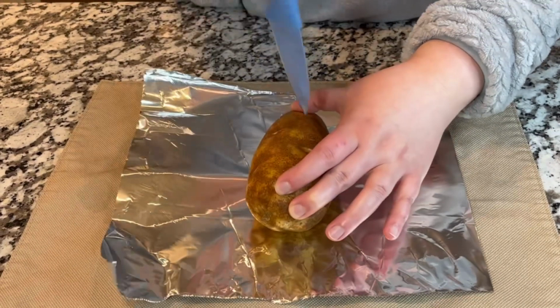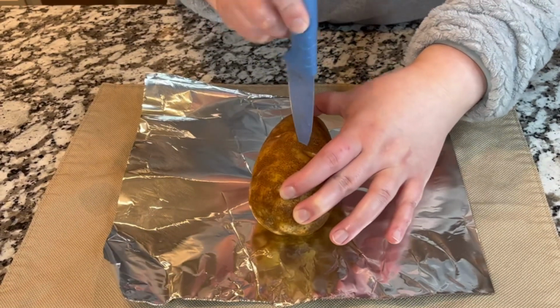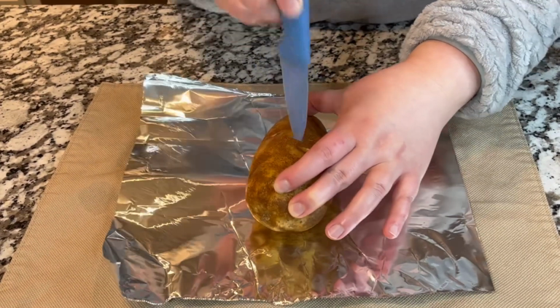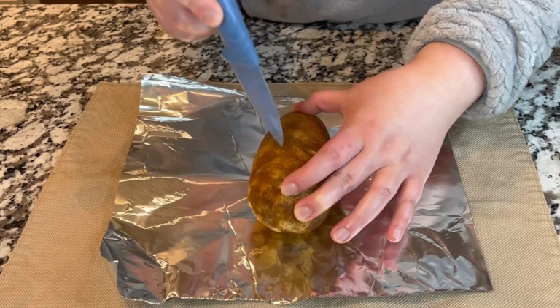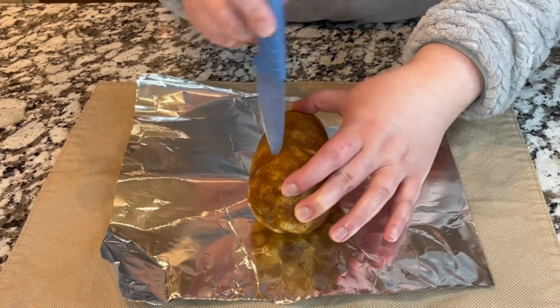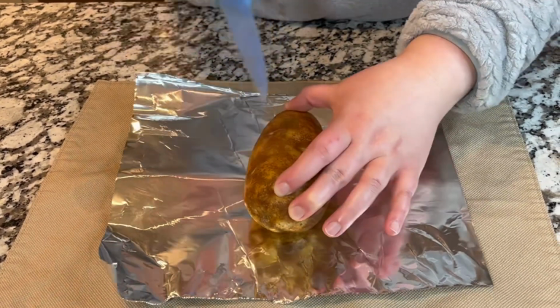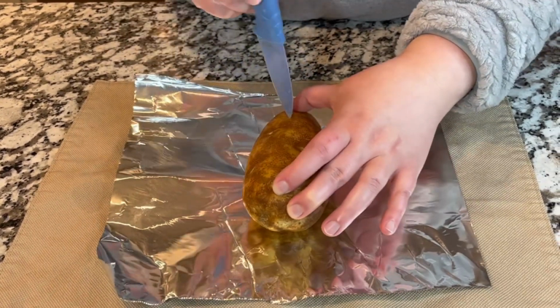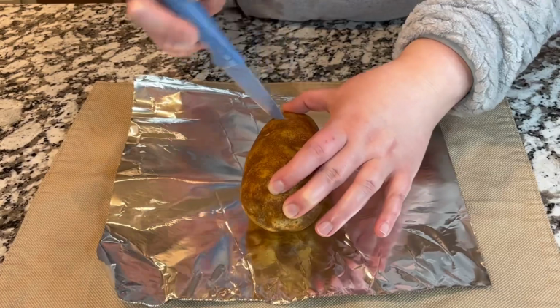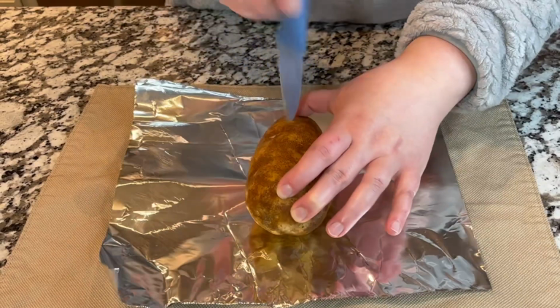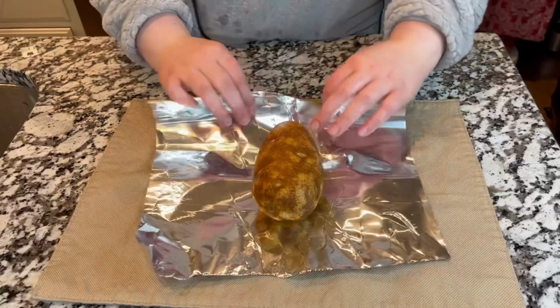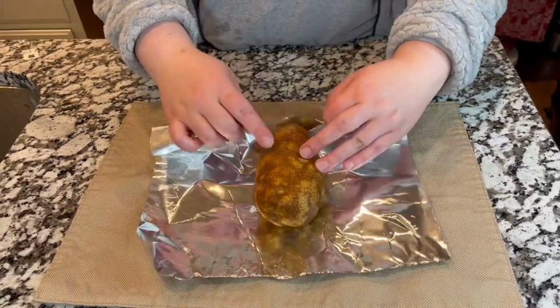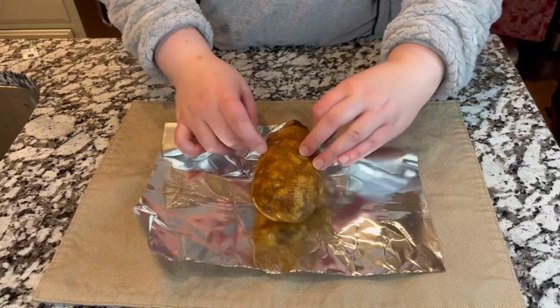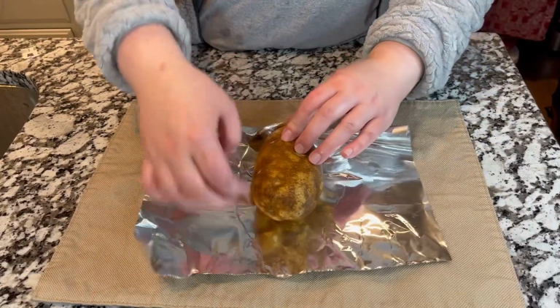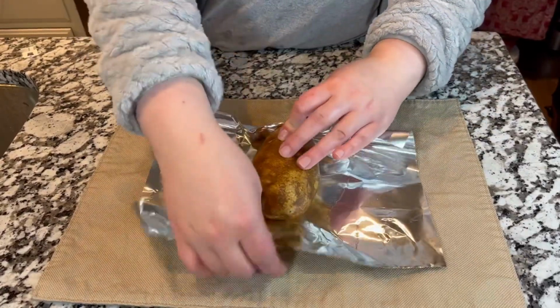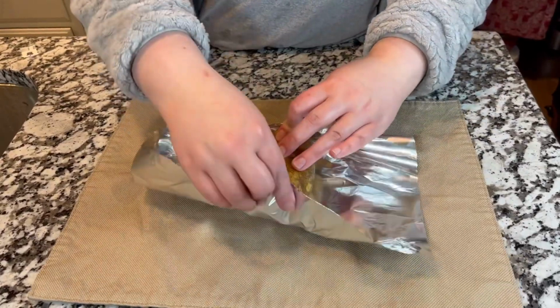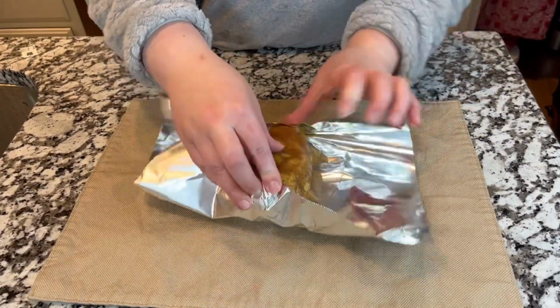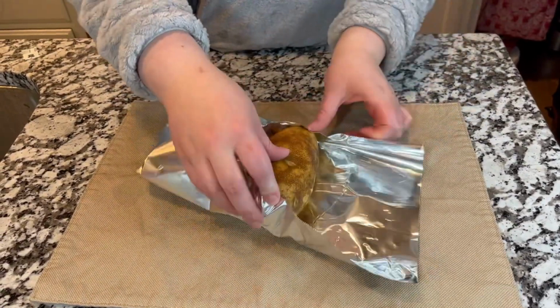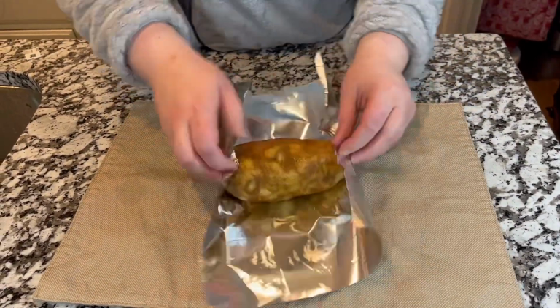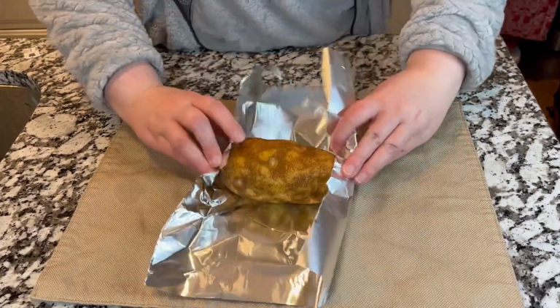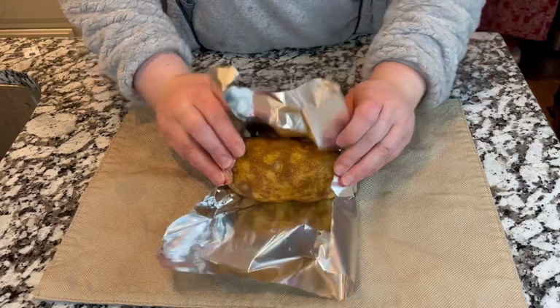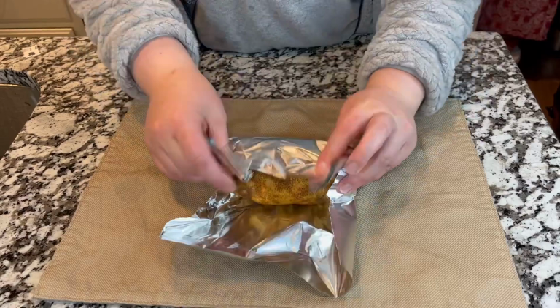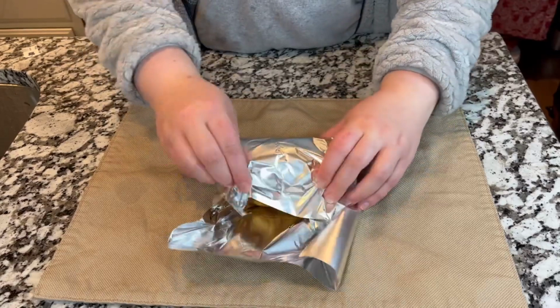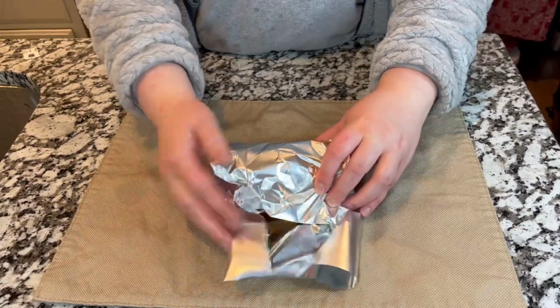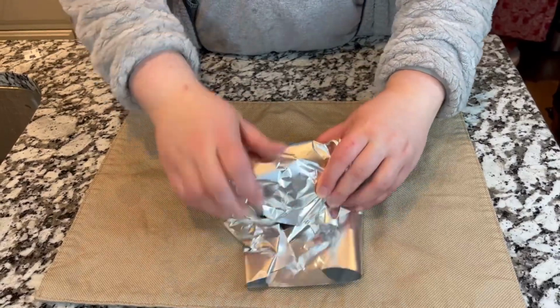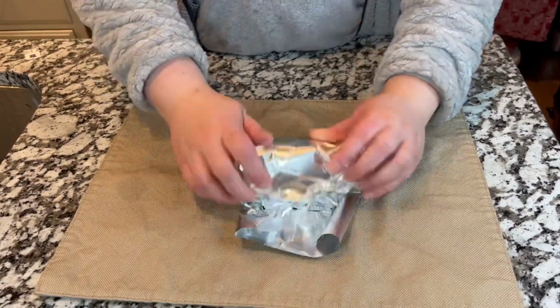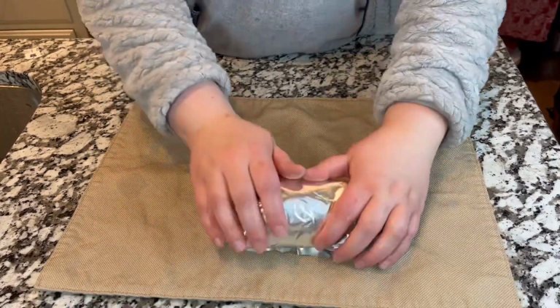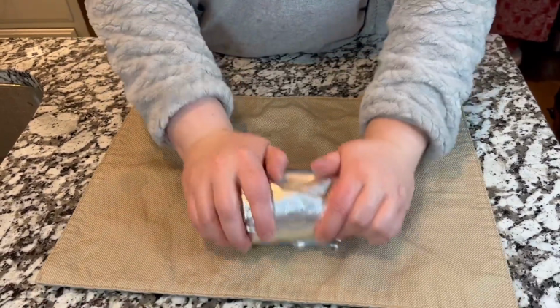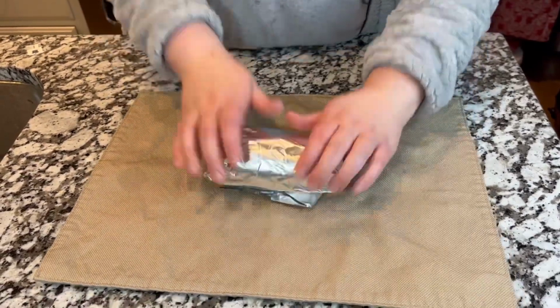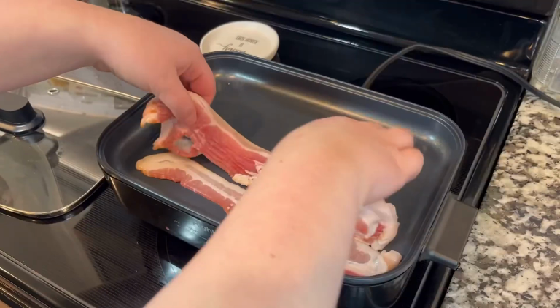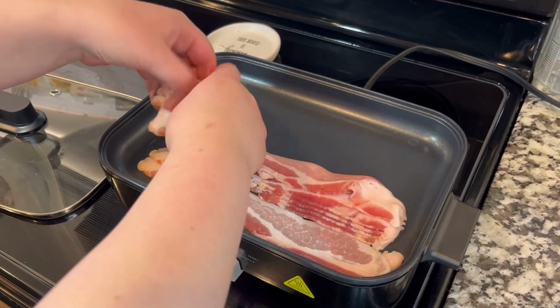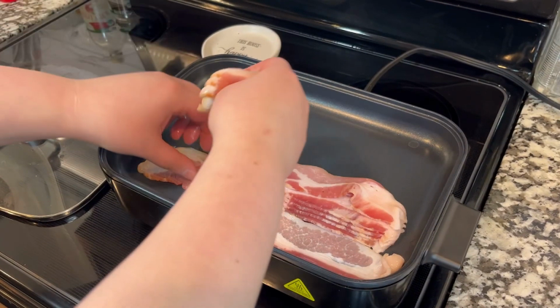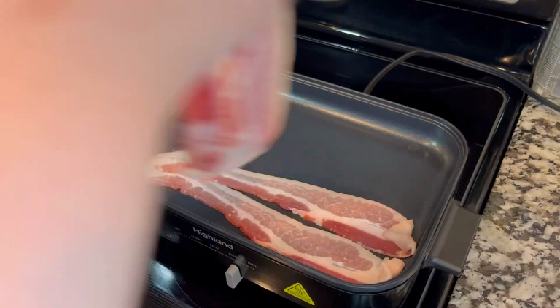The first thing we are going to do is poke holes on the potato. If you're going to cook the potato in the oven, make sure you wrap it in aluminum foil, just like we're doing right now, and let it cook for 45 minutes at 400 degrees.